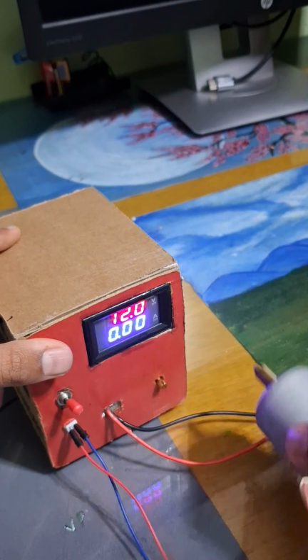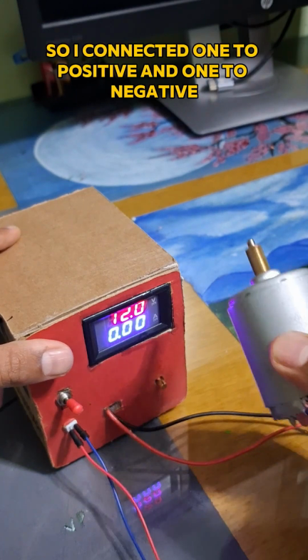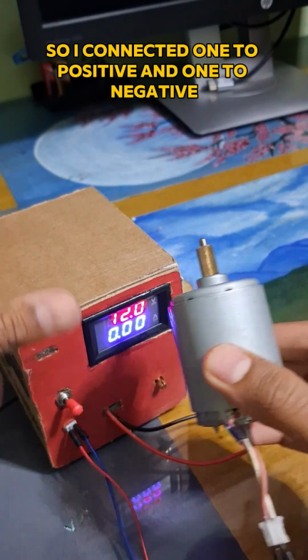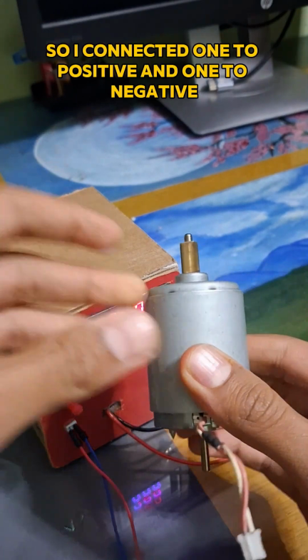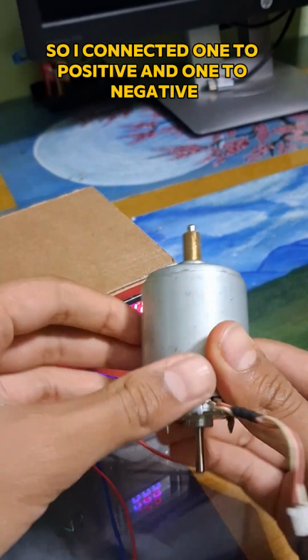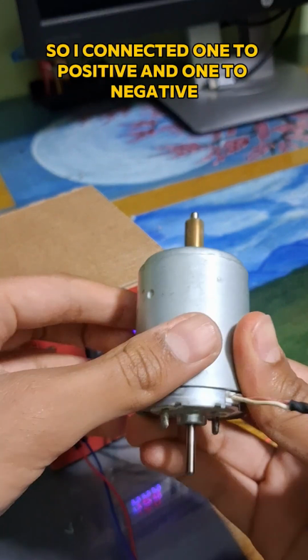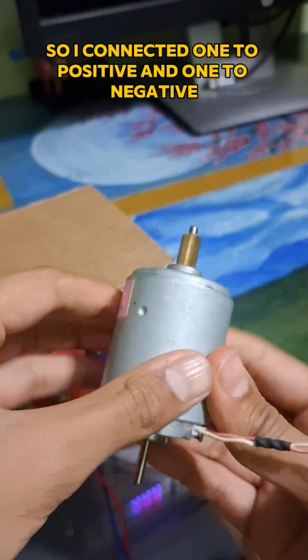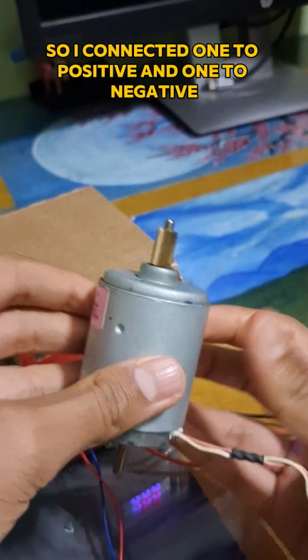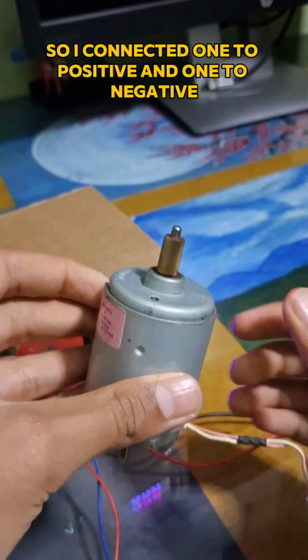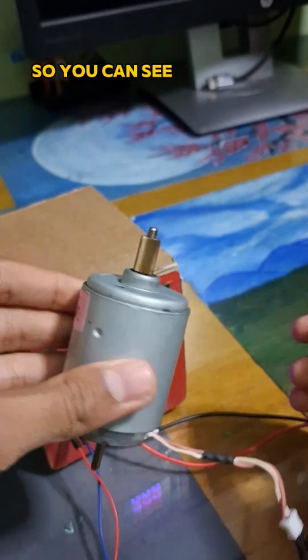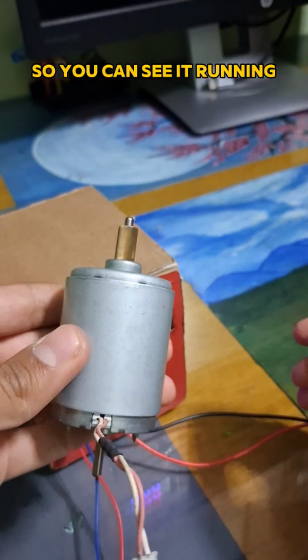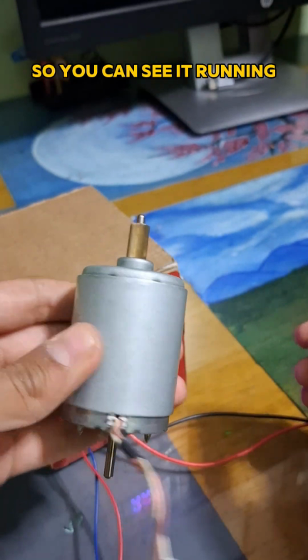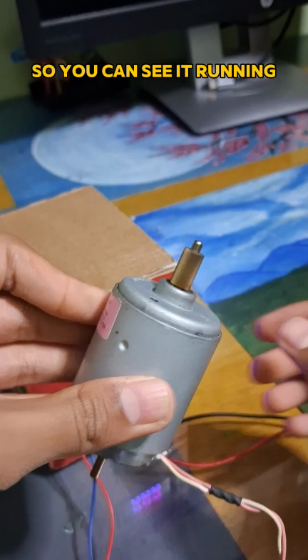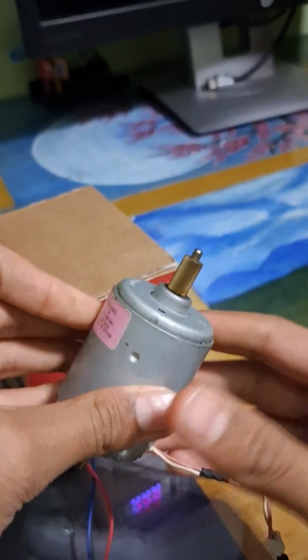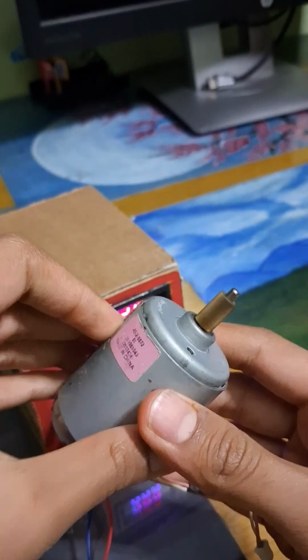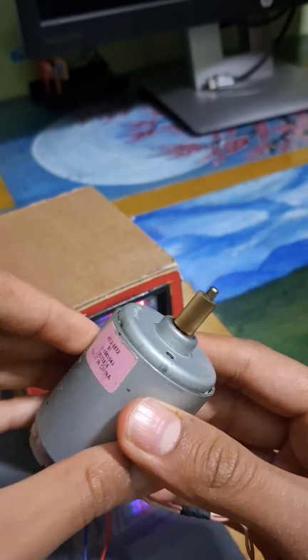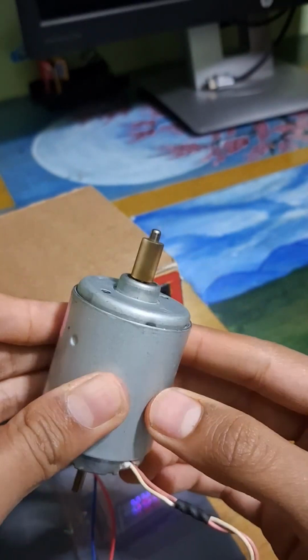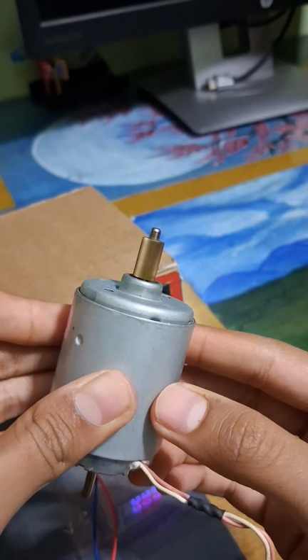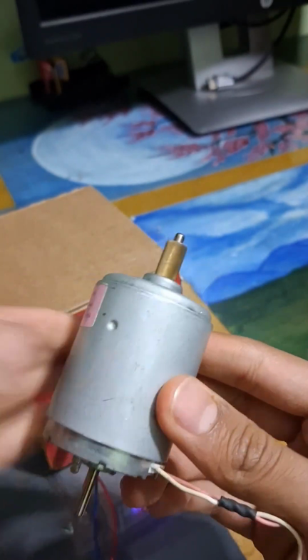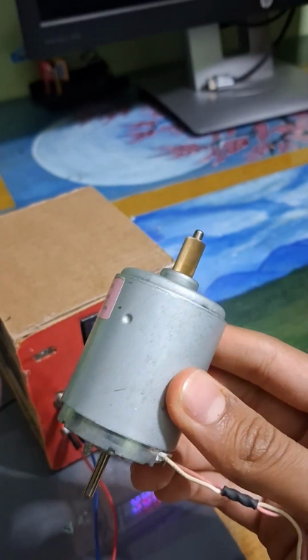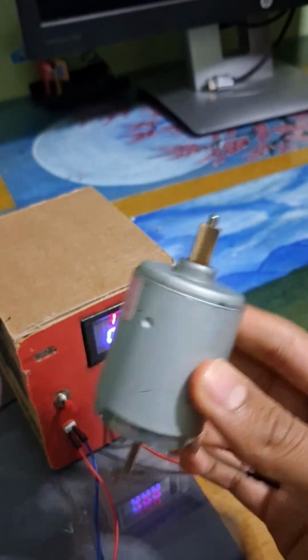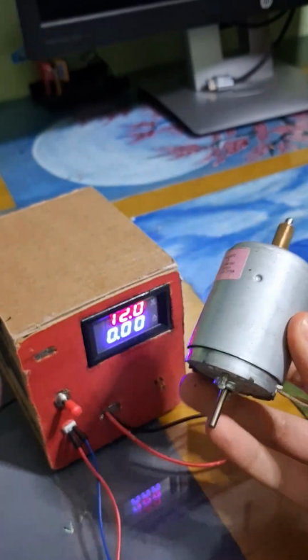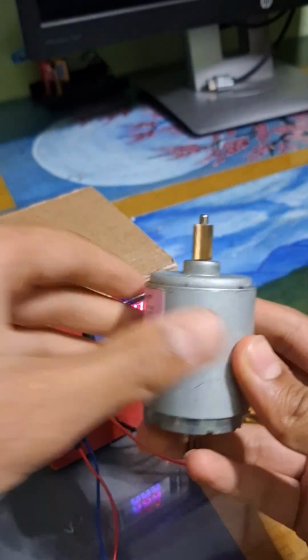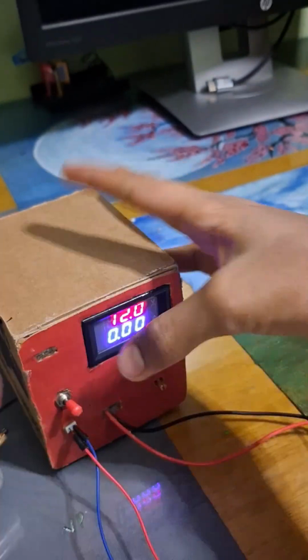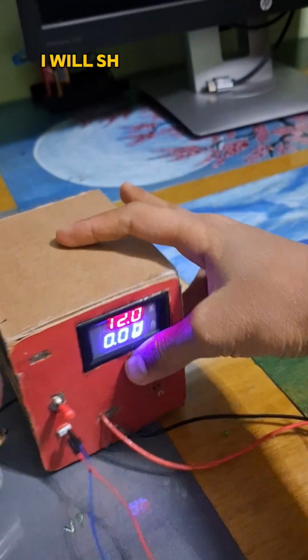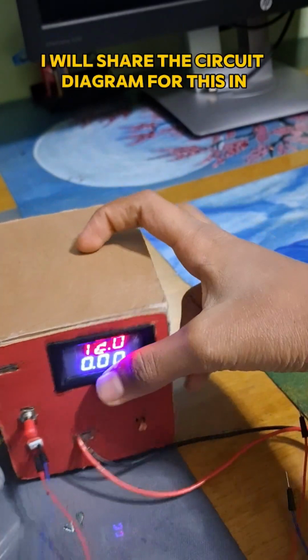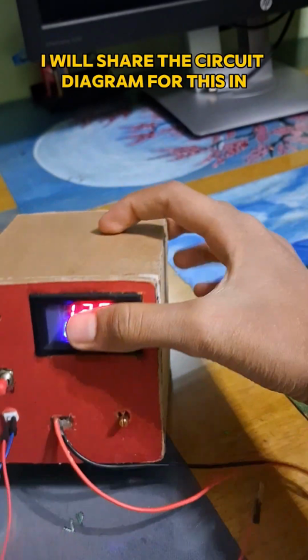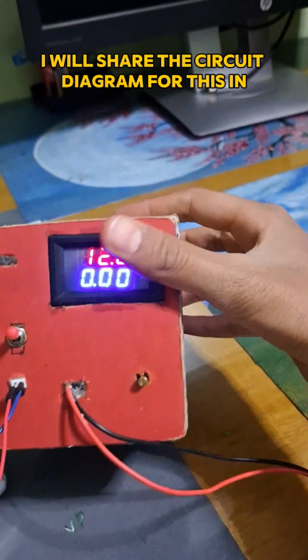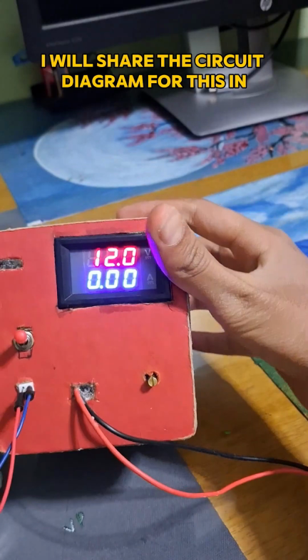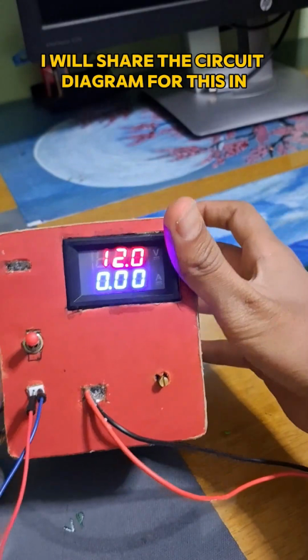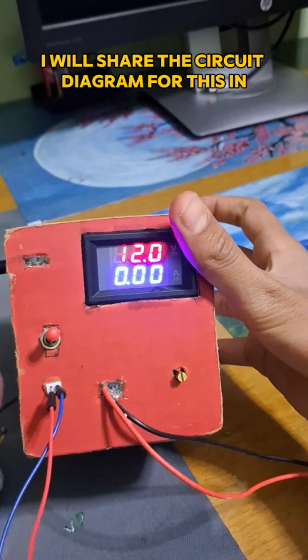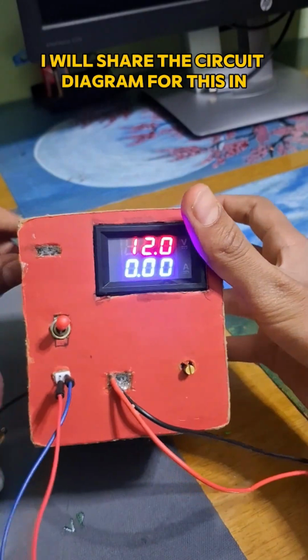Connect positive to one pin and negative to another — you can see it running. I will share the circuit diagram for this in the description.